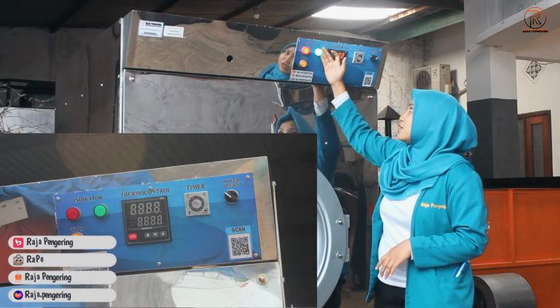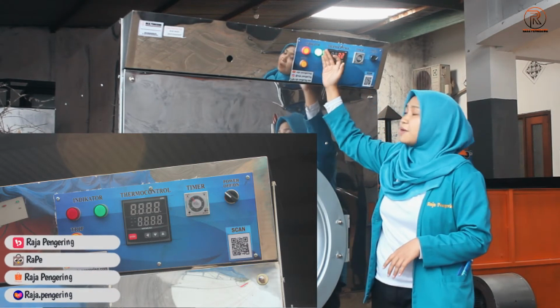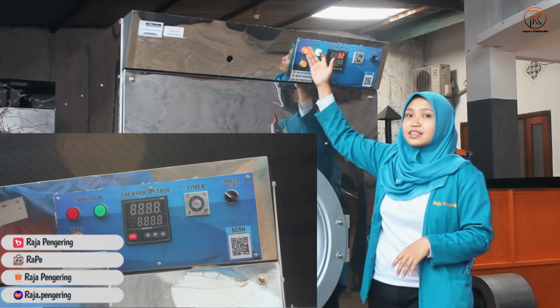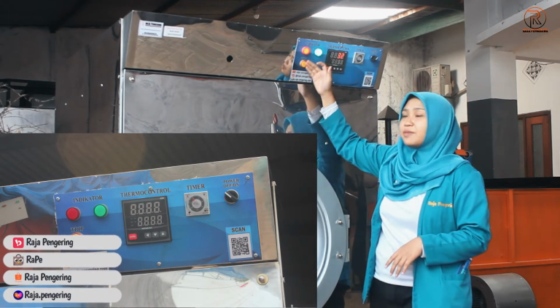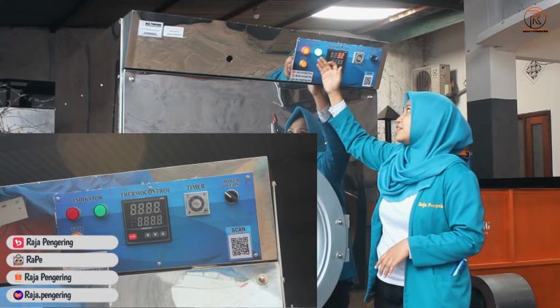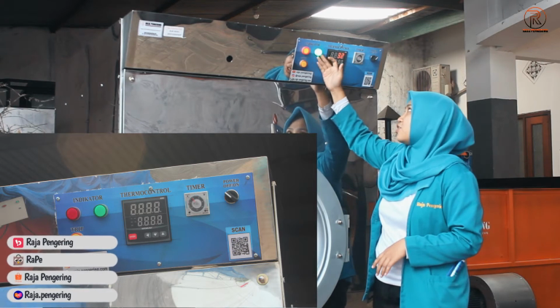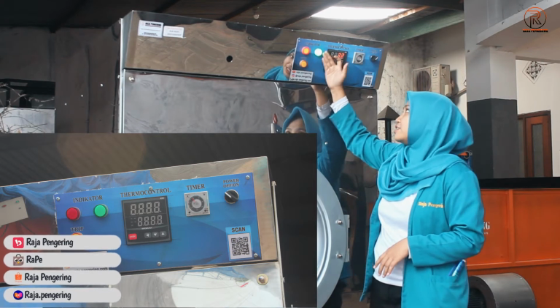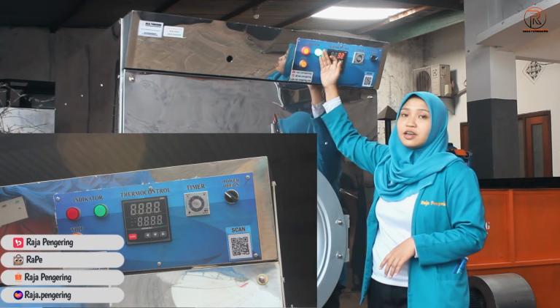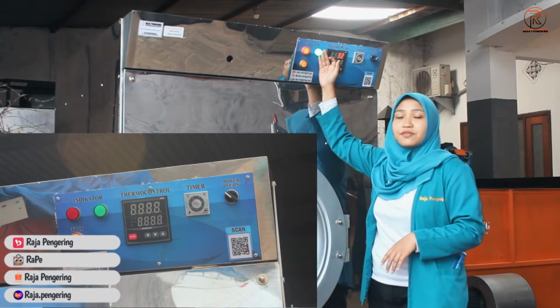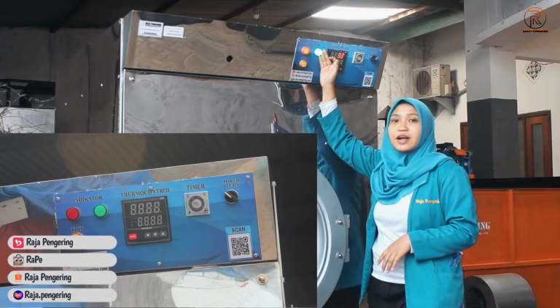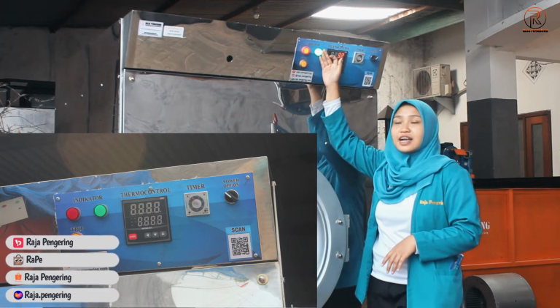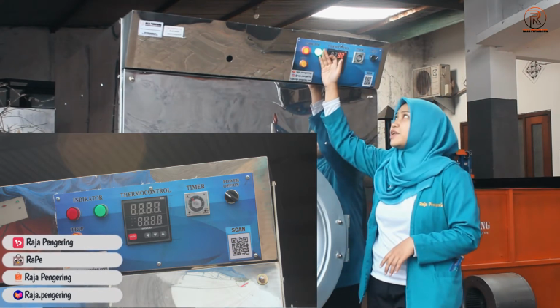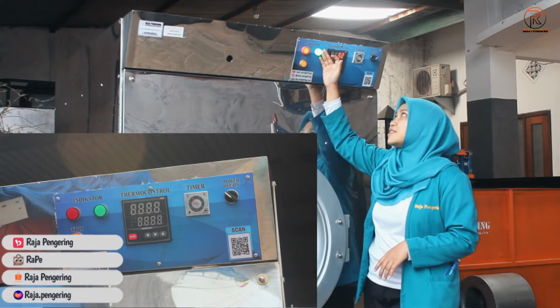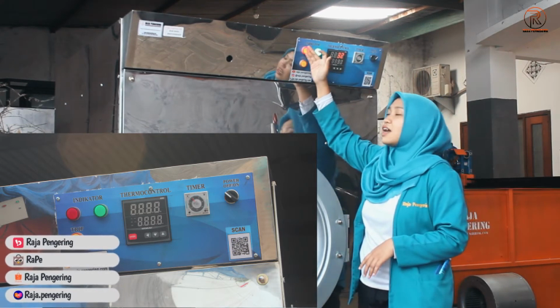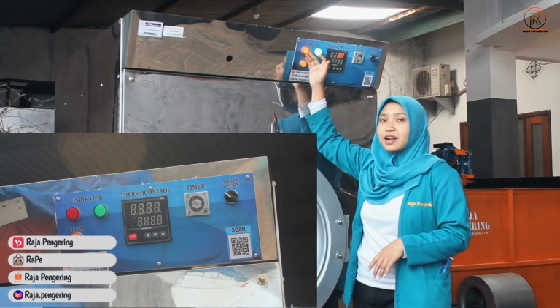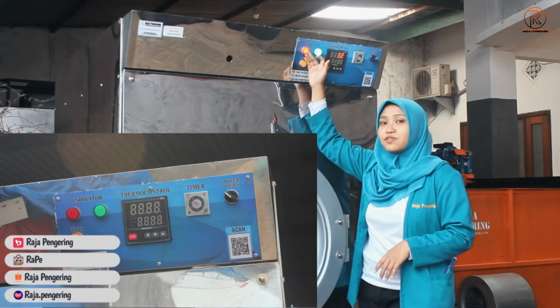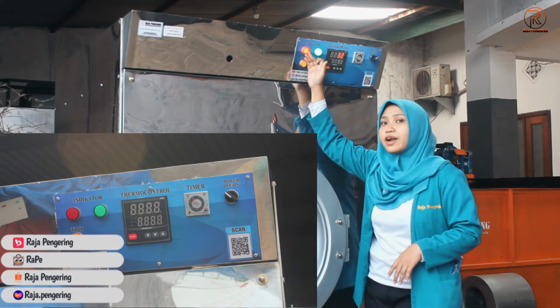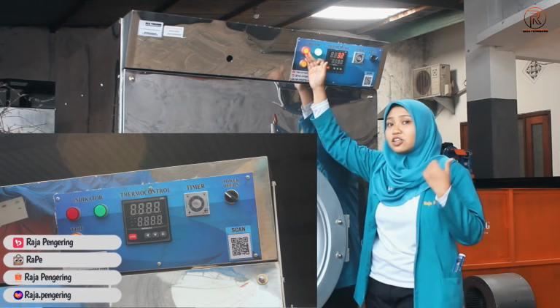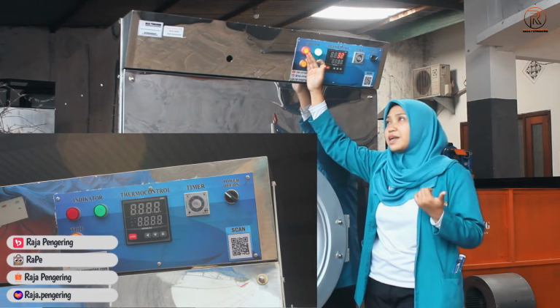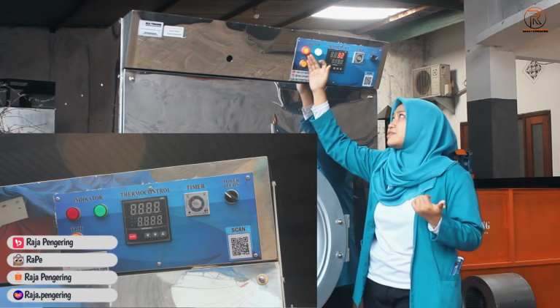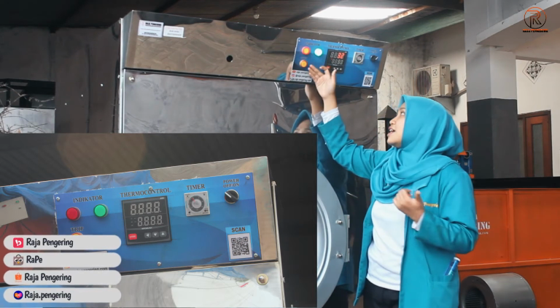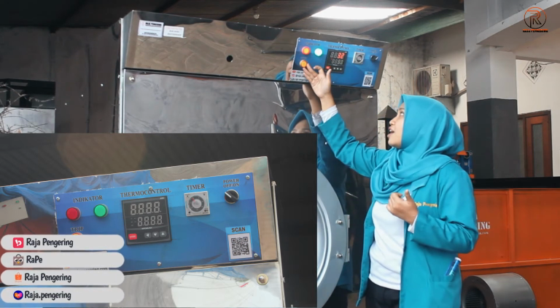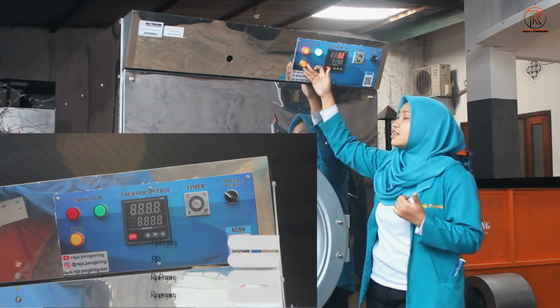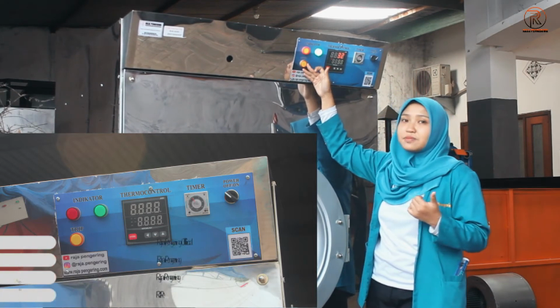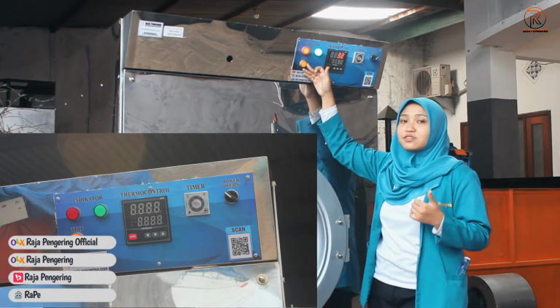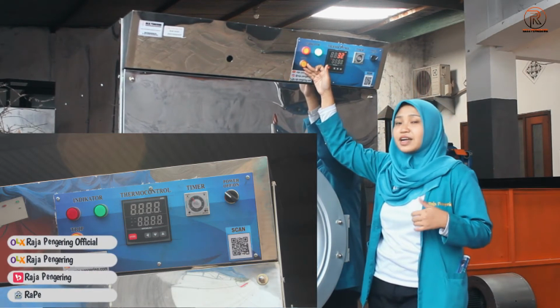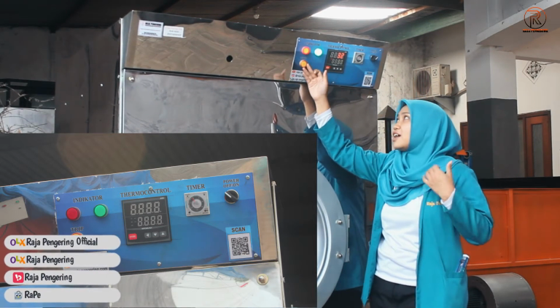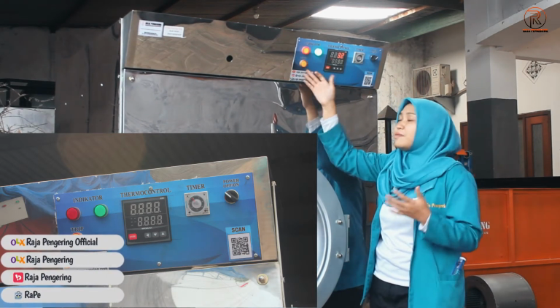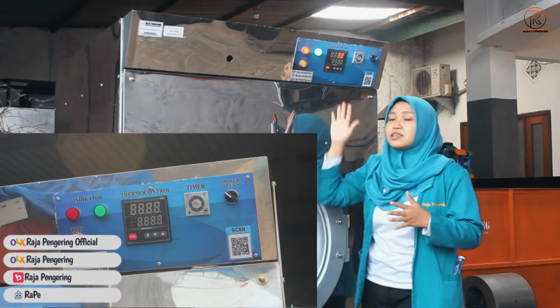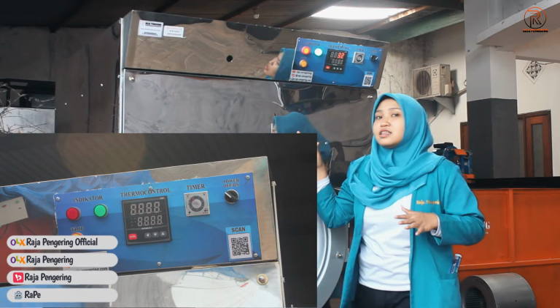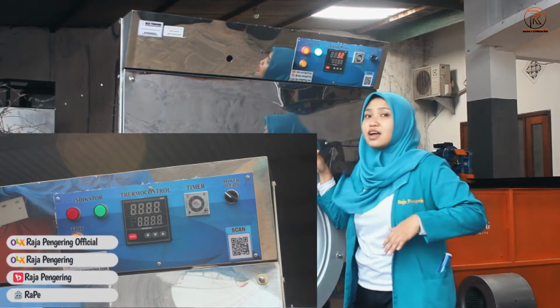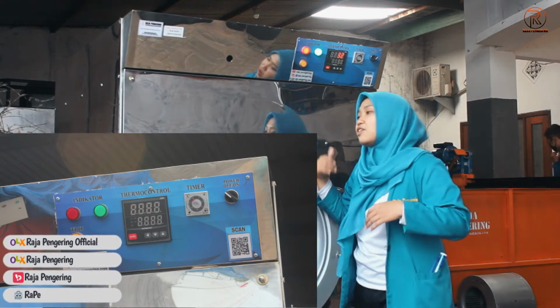Dilengkapi dengan tiga lampu light indikator. Yang hijau berfungsi sebagai indikator penyalaan mesin, sedangkan yang merah berfungsi sebagai indikator pemanasan mesin, dan yang orange berfungsi sebagai indikator apabila mesinnya sedang ada error.